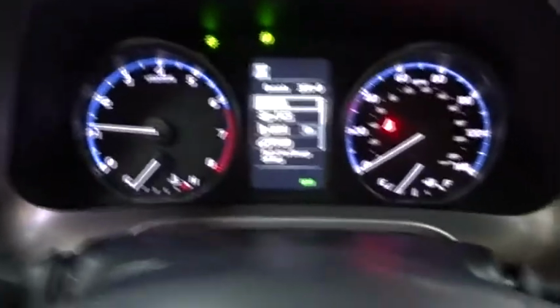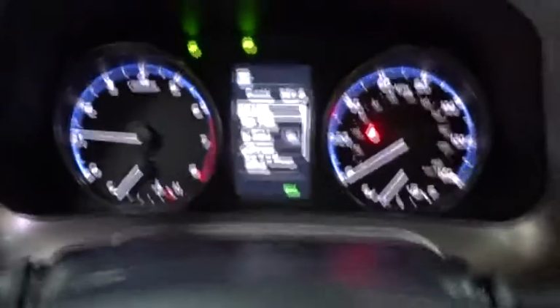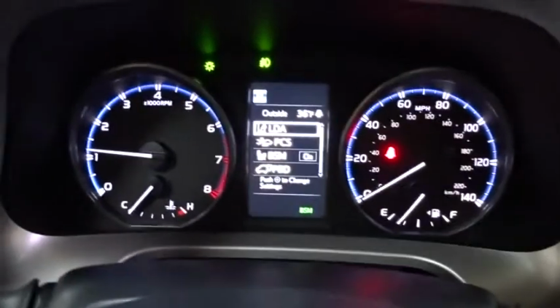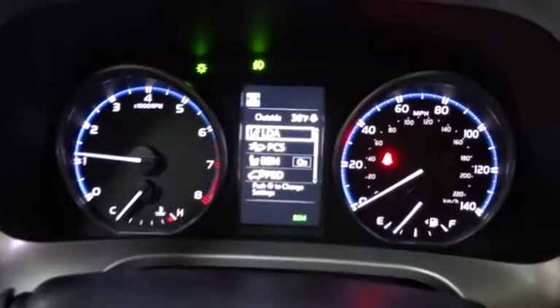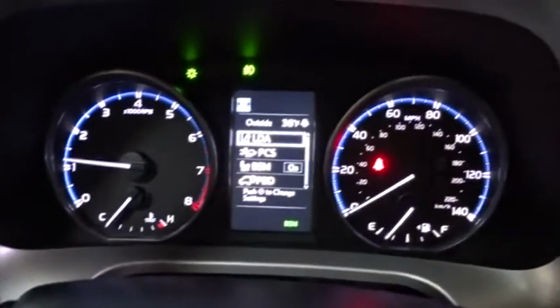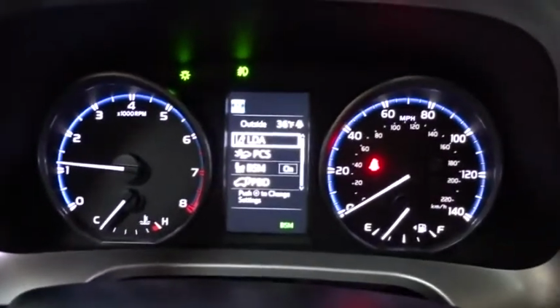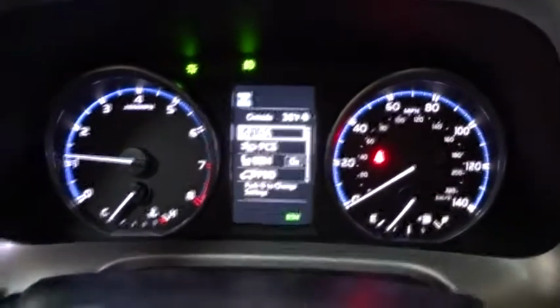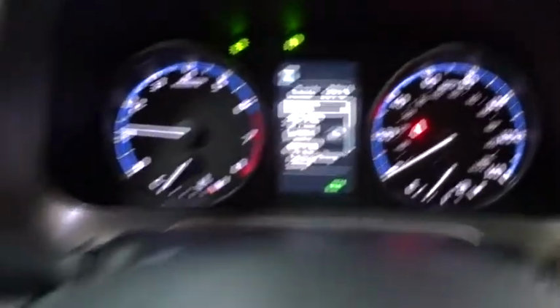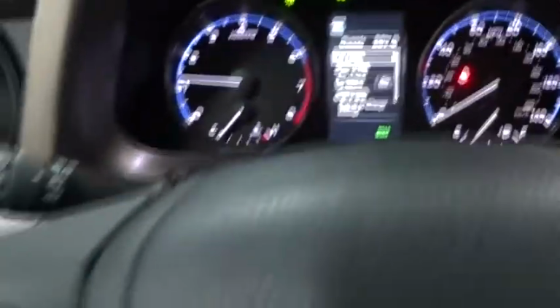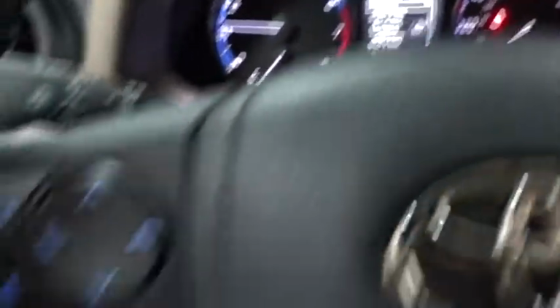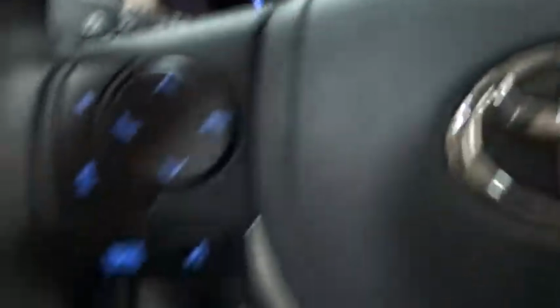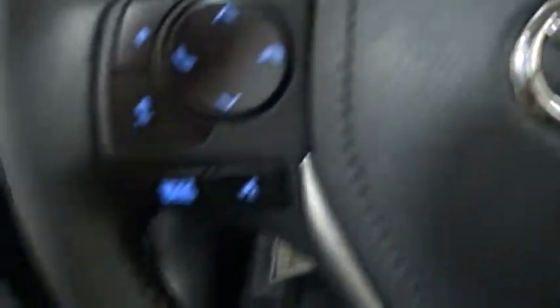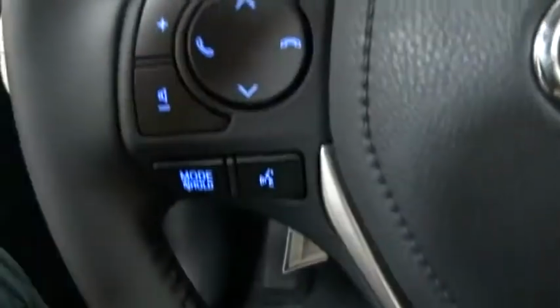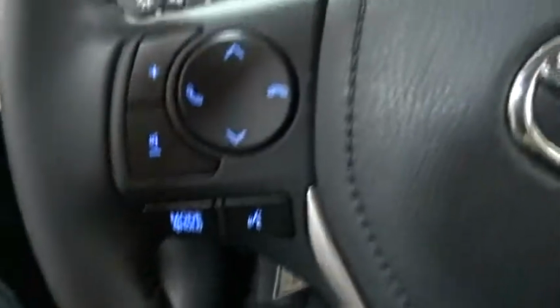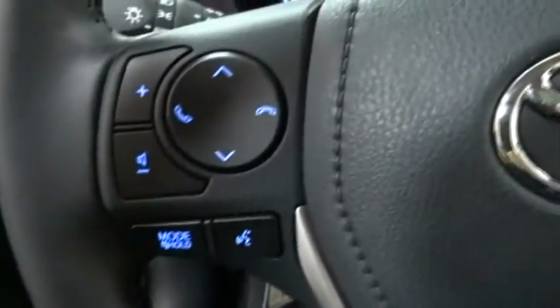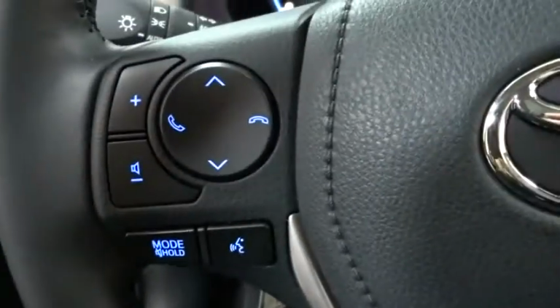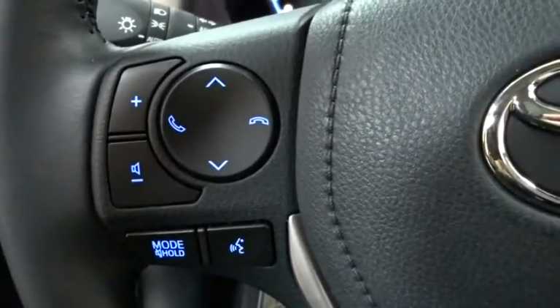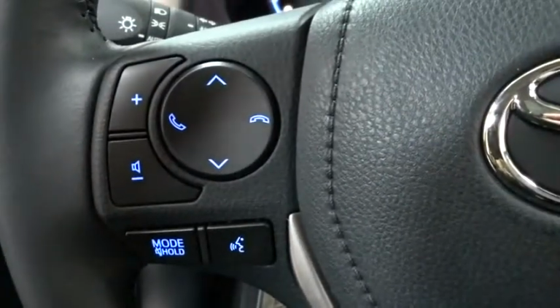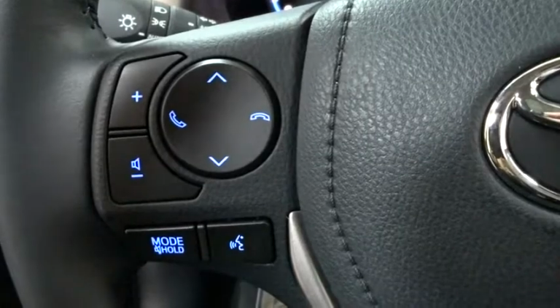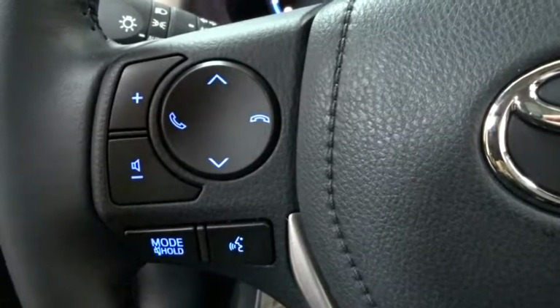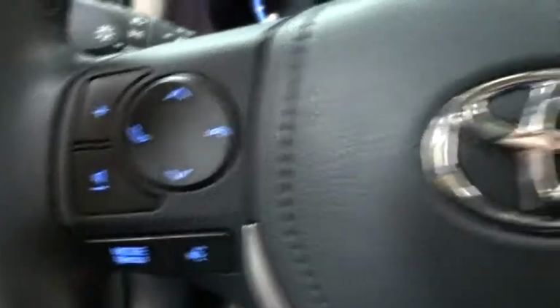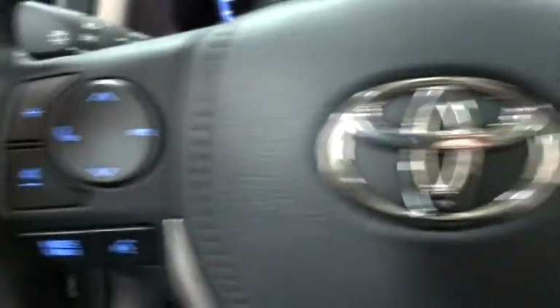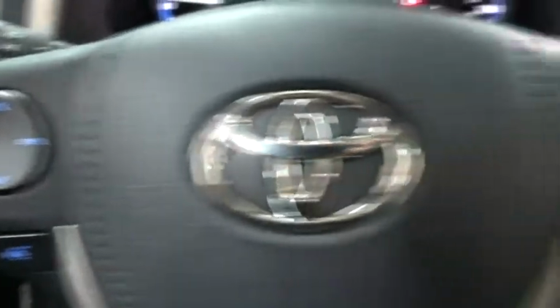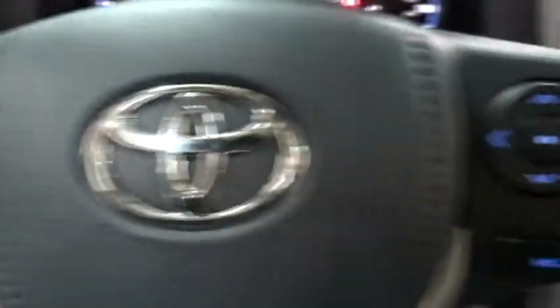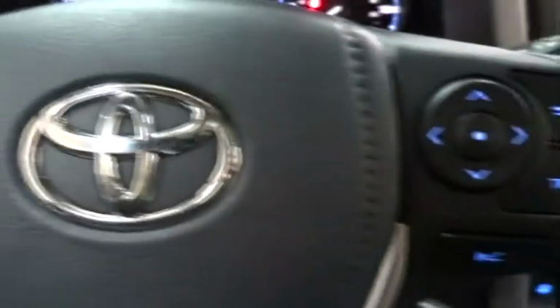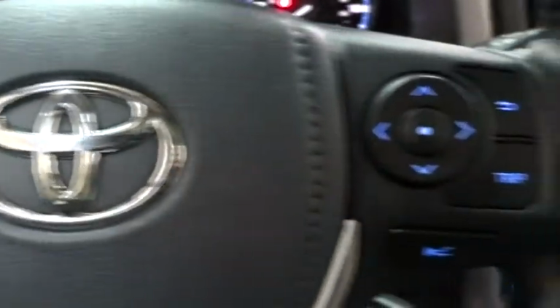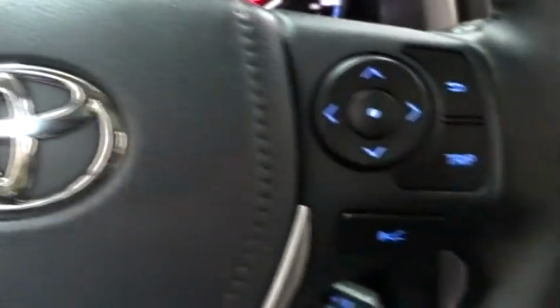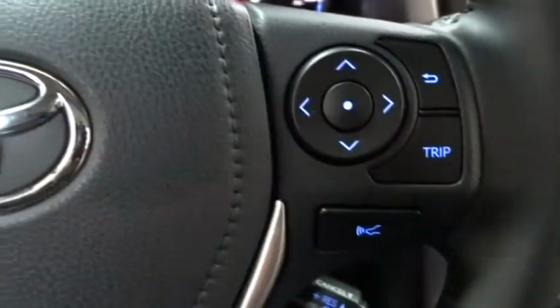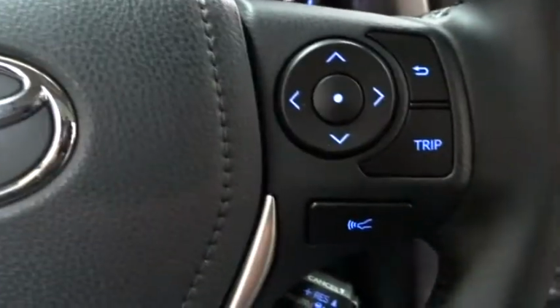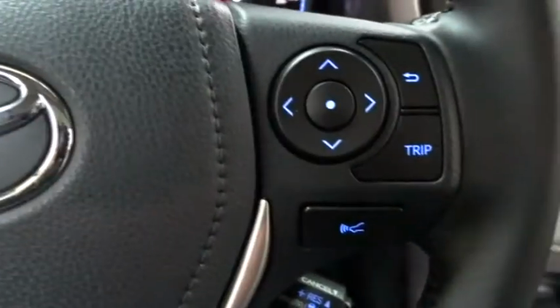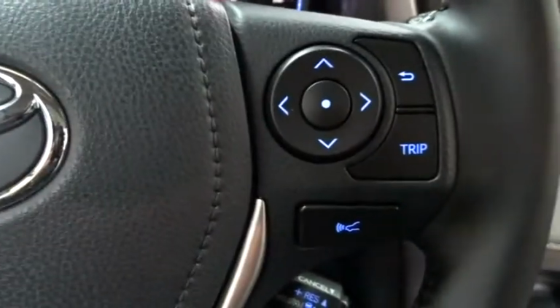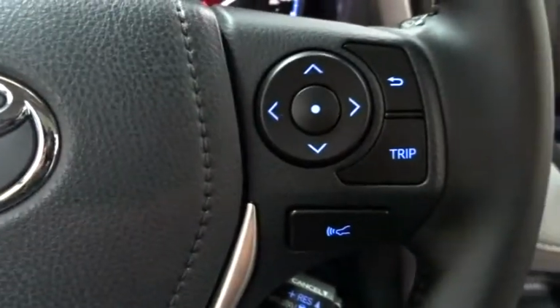Four-wheel disc brakes, cruise control, aluminum wheels, rear defrost, AM-FM stereo radio, climate control, CD player. Come see the car for yourself.